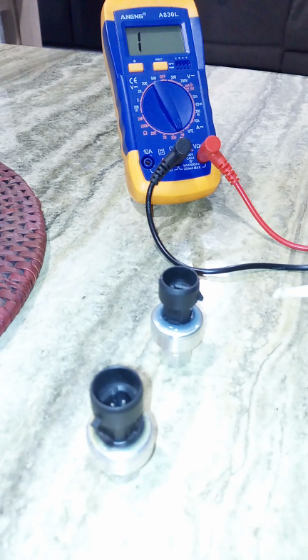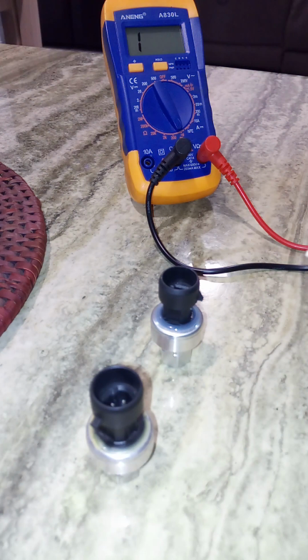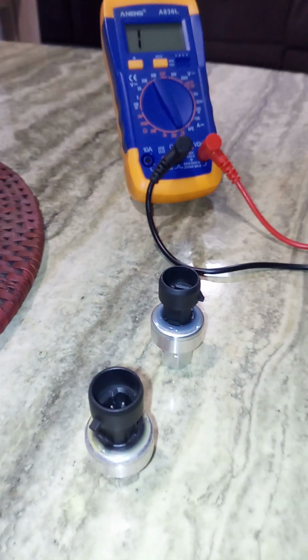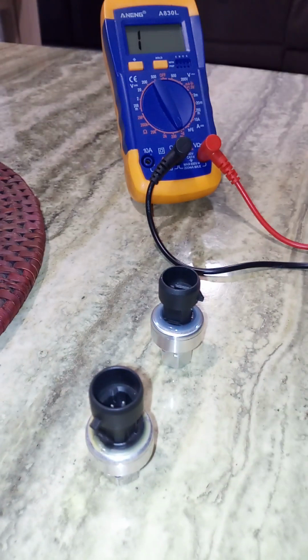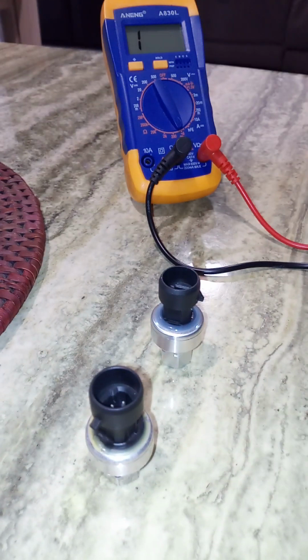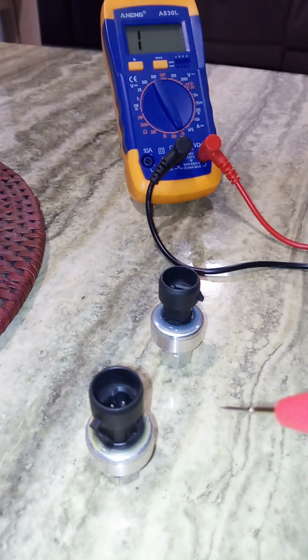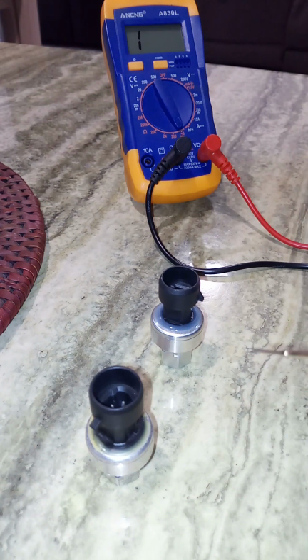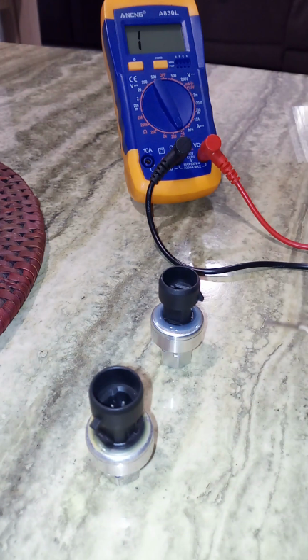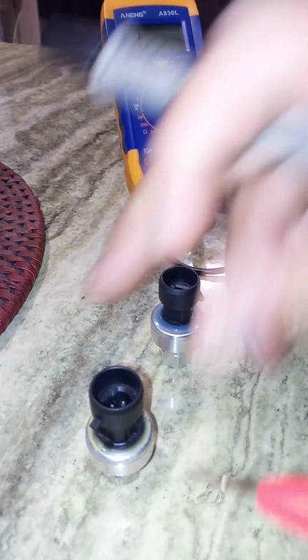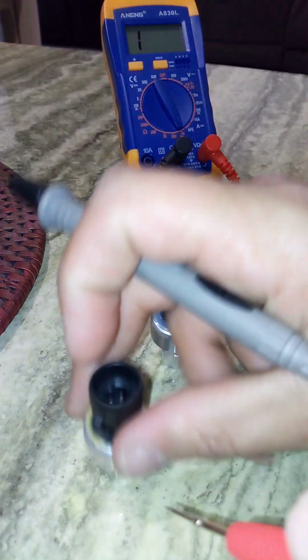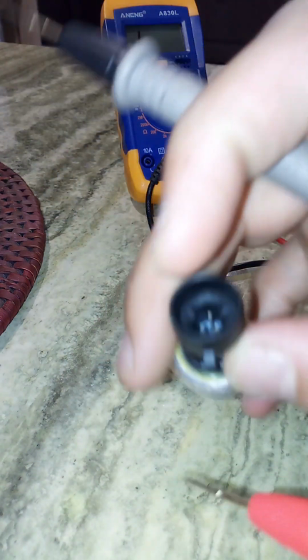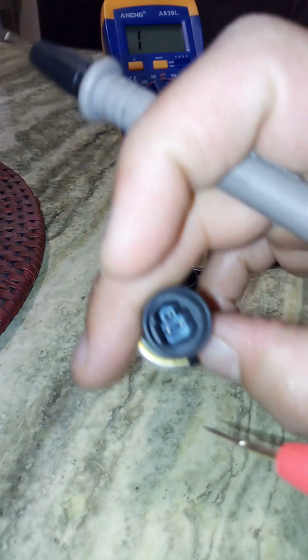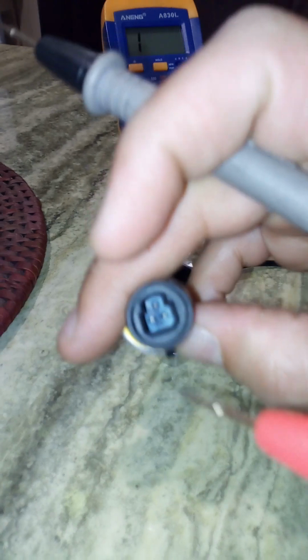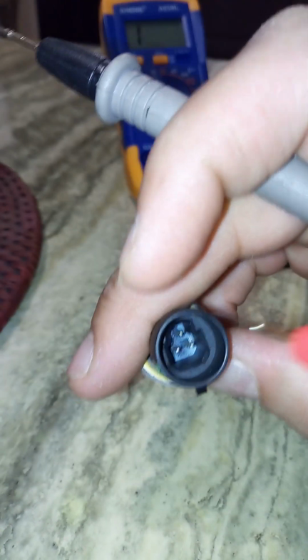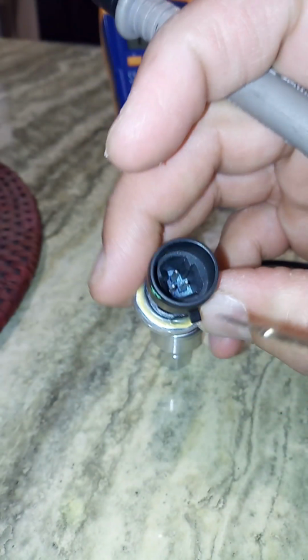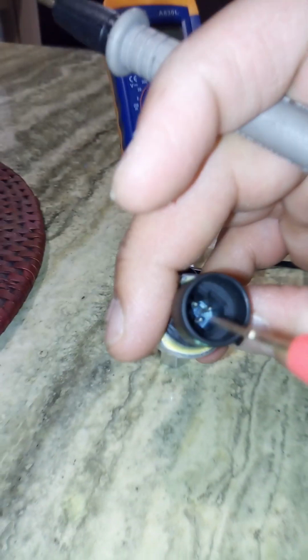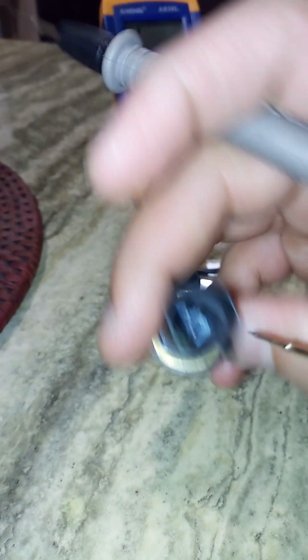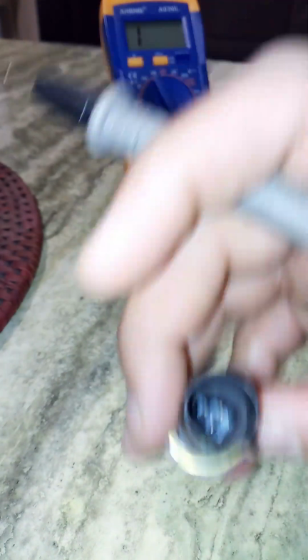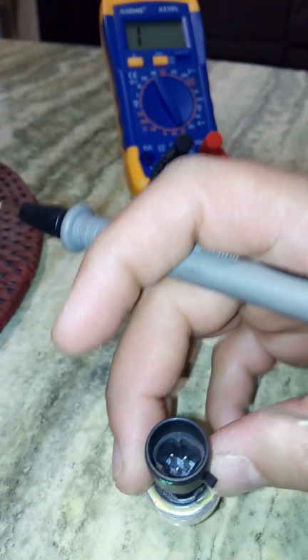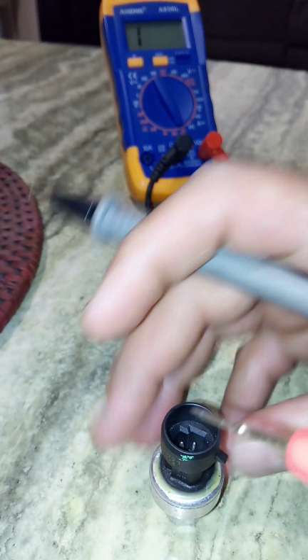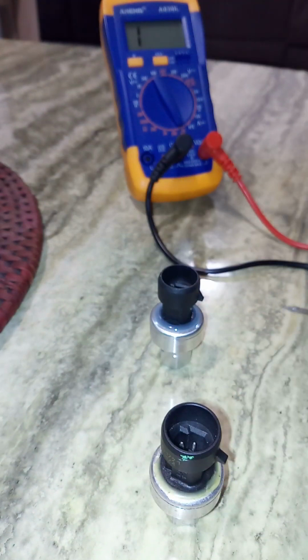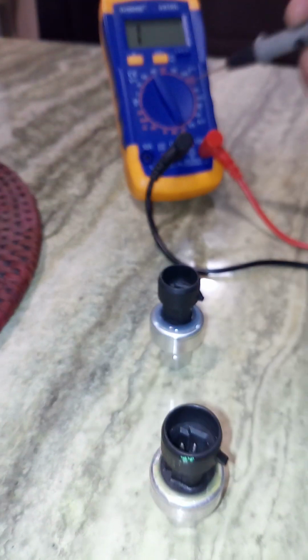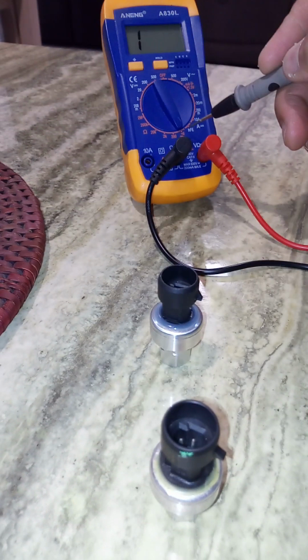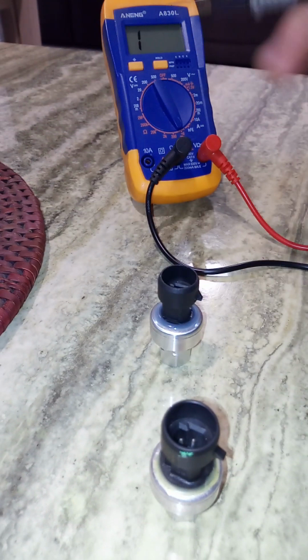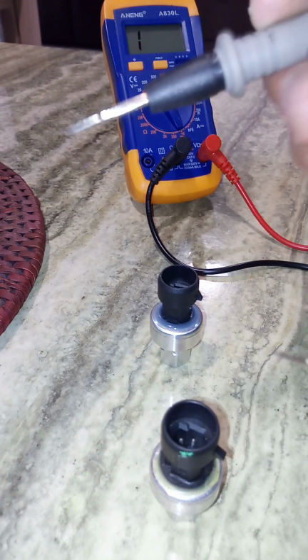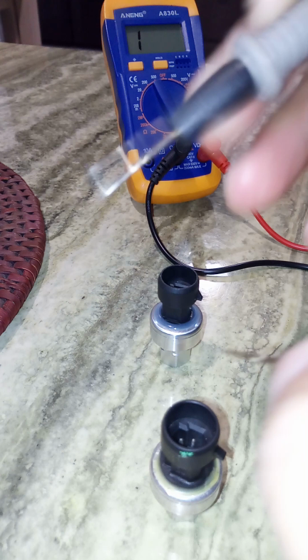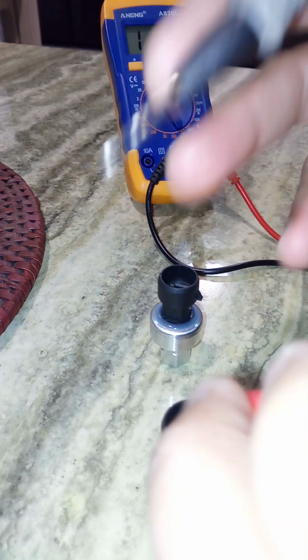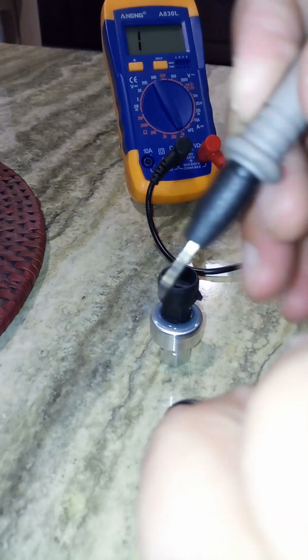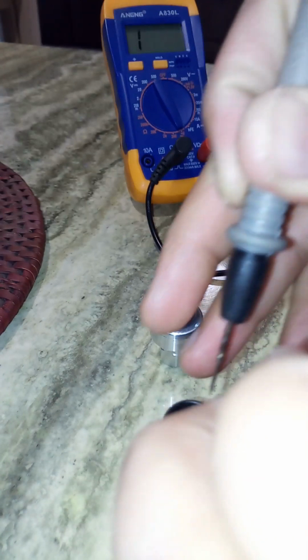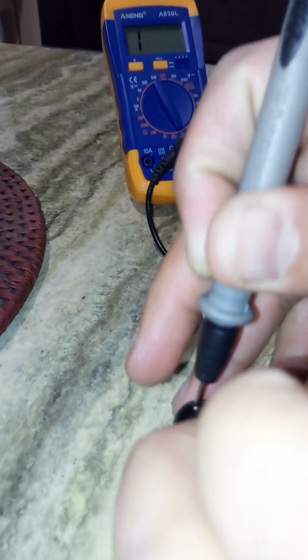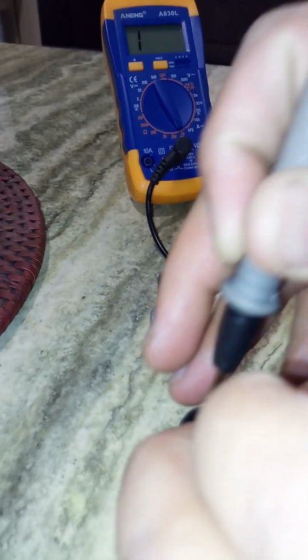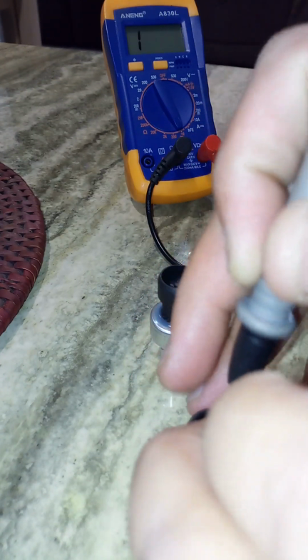To test your car AC pressure switch, you can do a continuity test by trying all the combinations on the three-pin terminal. Select continuity on your multimeter and then try all the combinations.